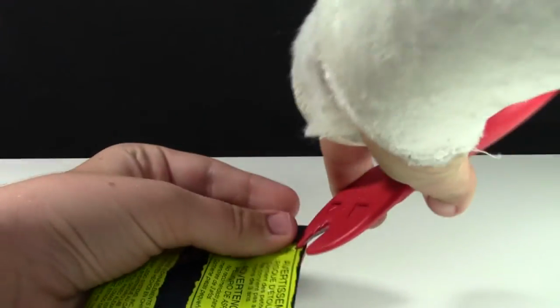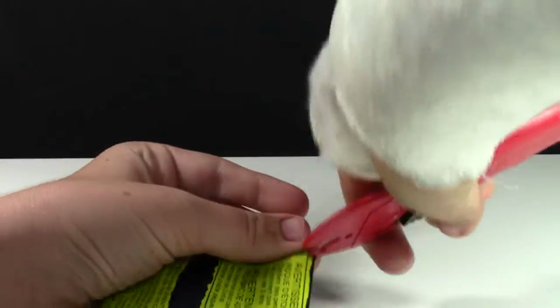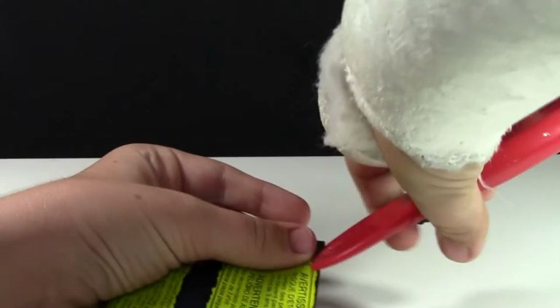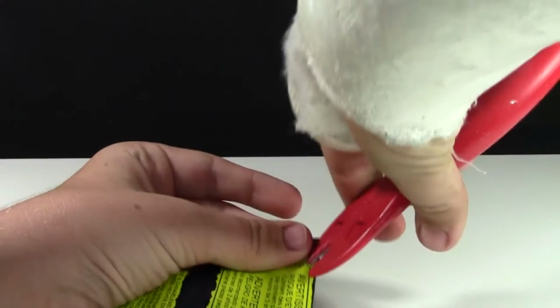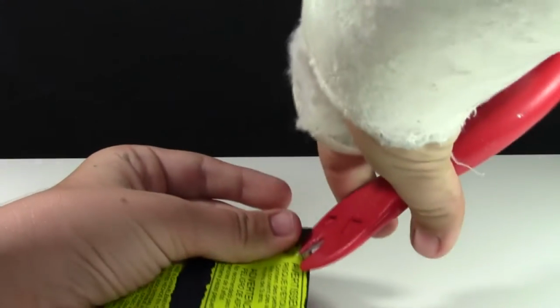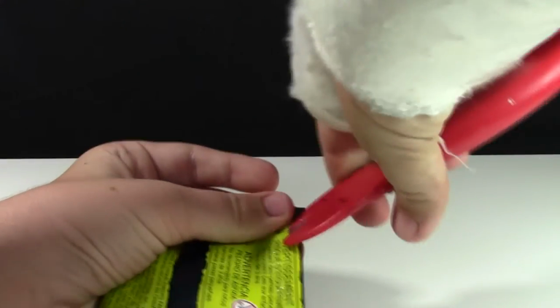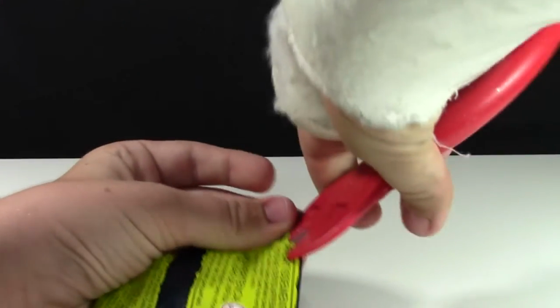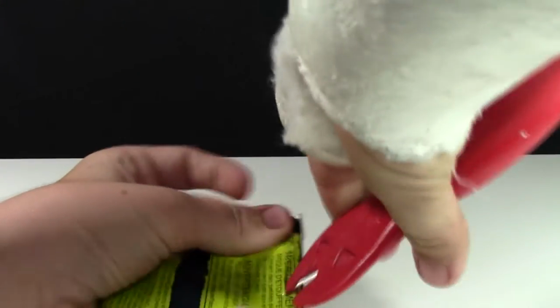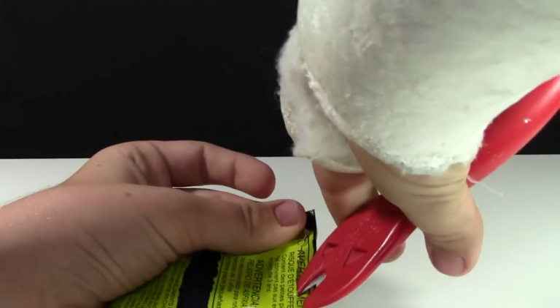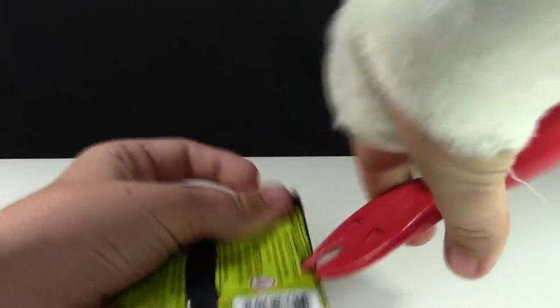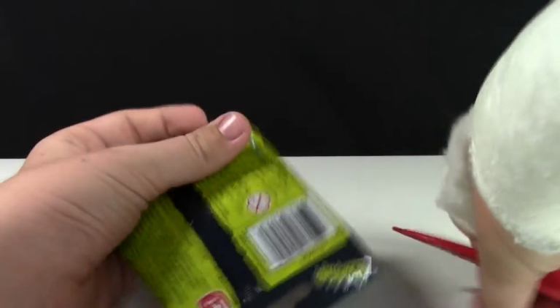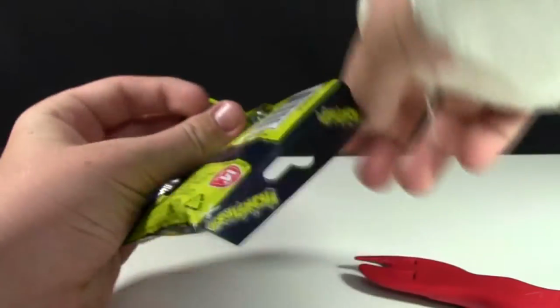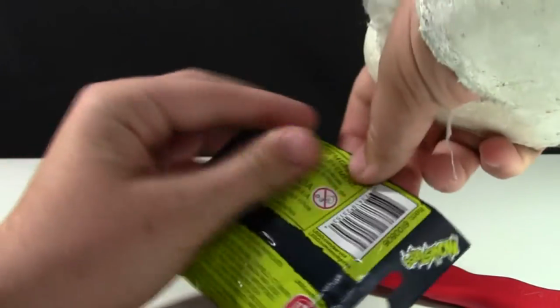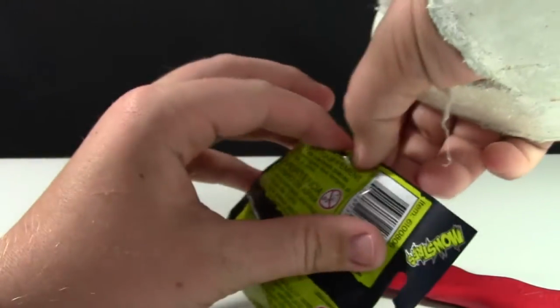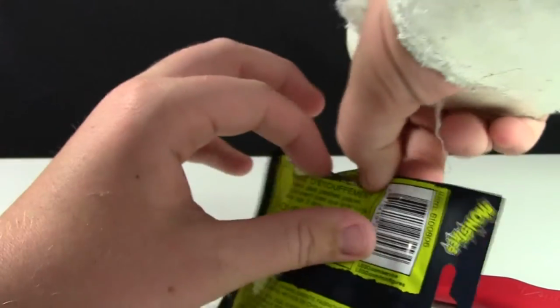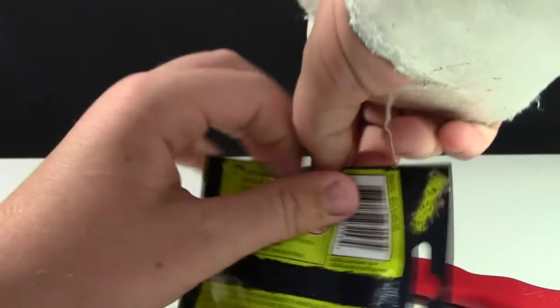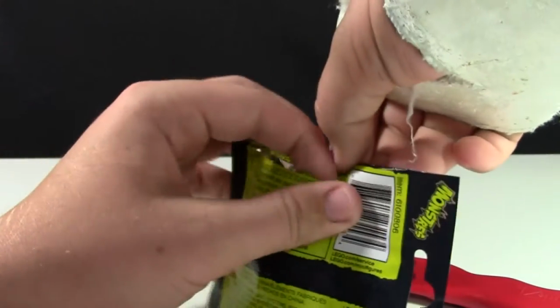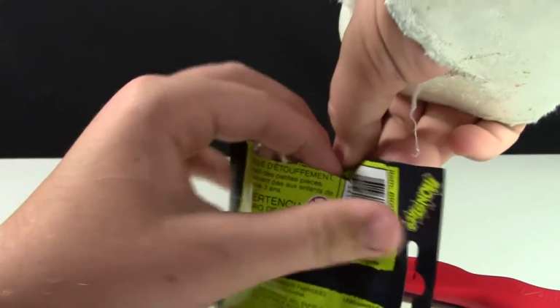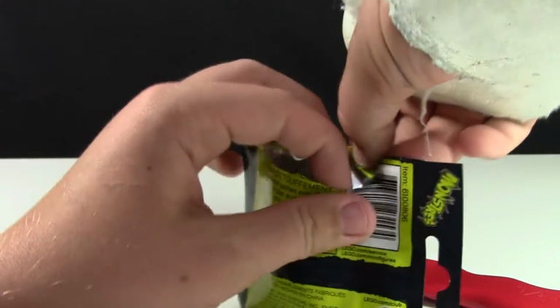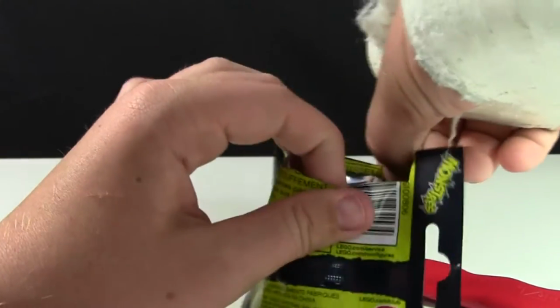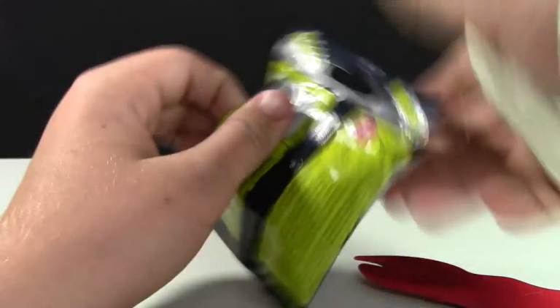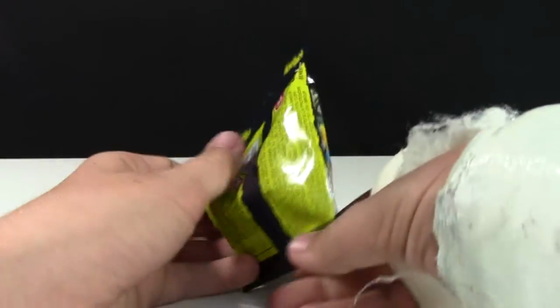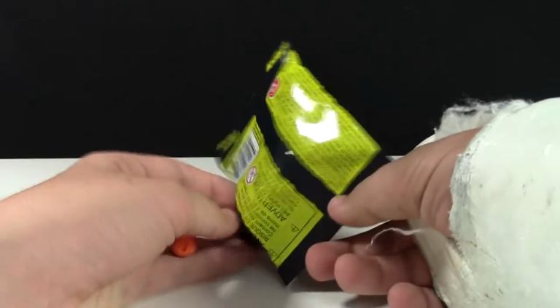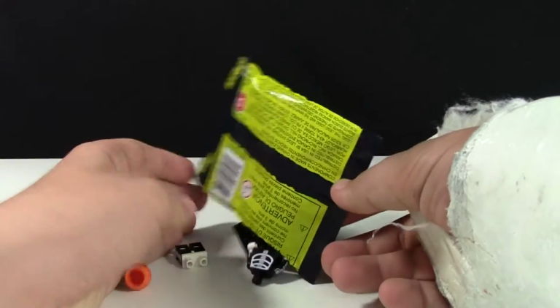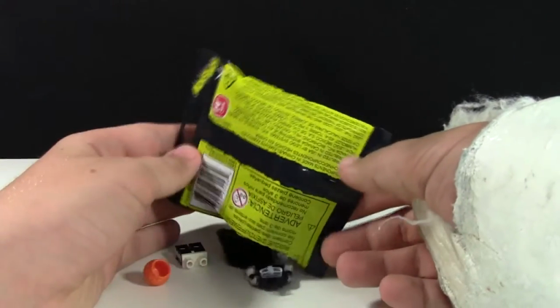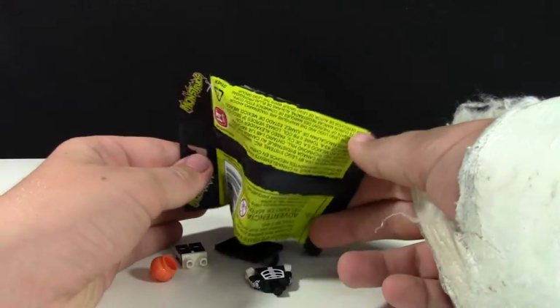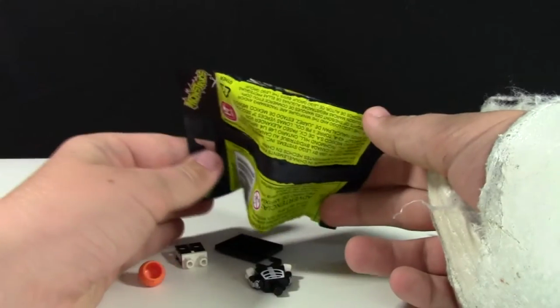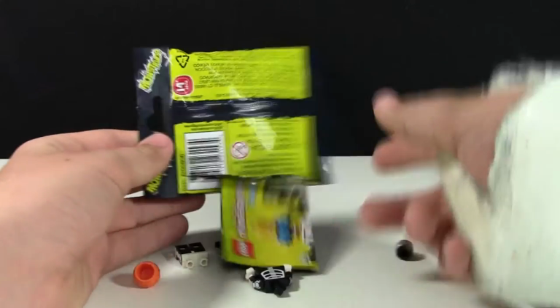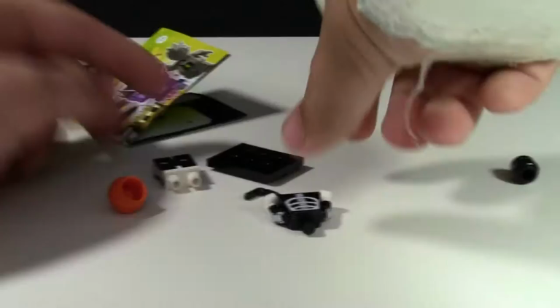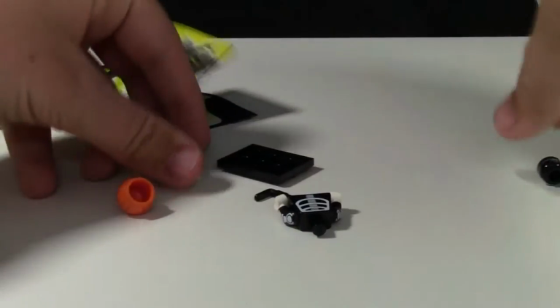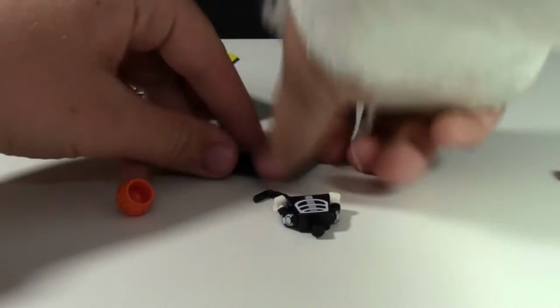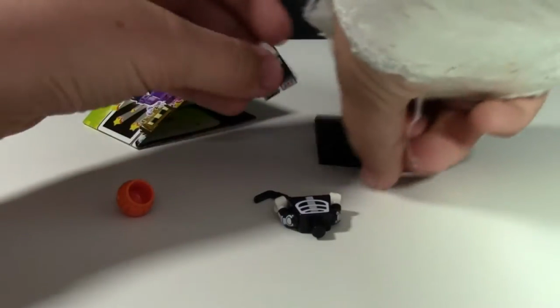Please bear with me as I try and open up these minifigures with only one good hand. Somebody did suggest that I not open these minifigures on video, but then what's the point of the video? So the very first figure that I got was the skeleton.